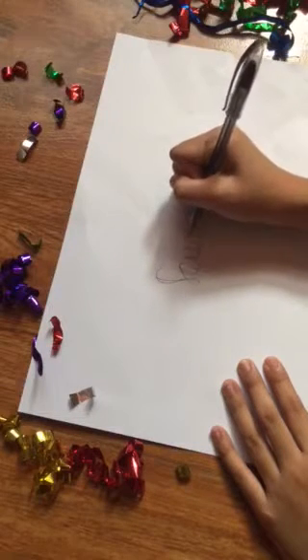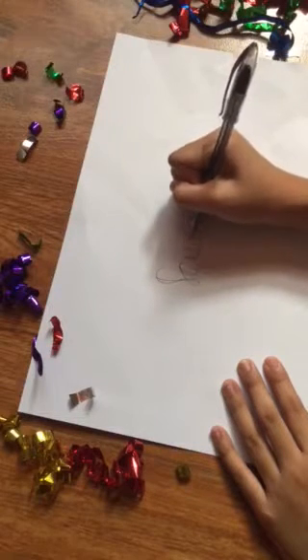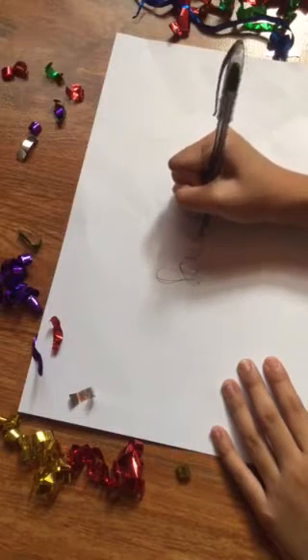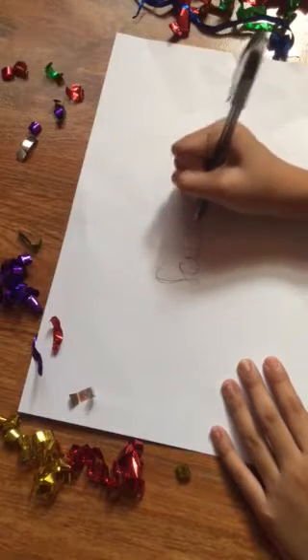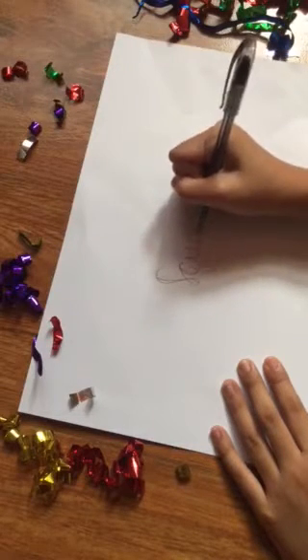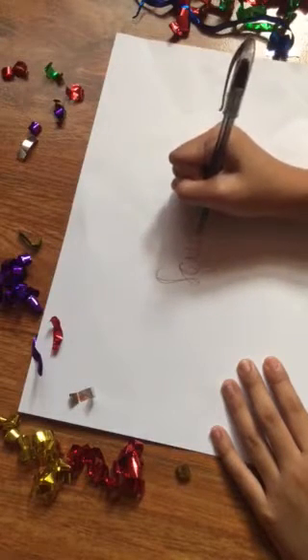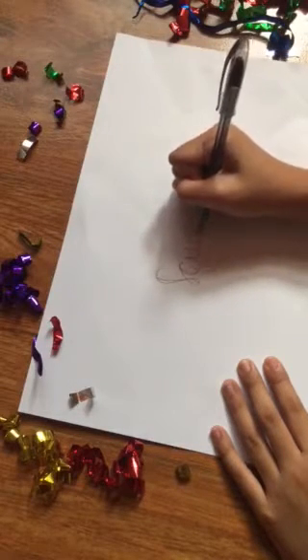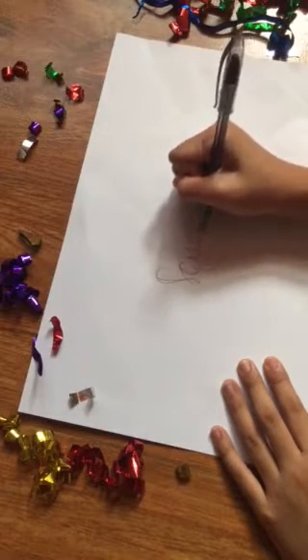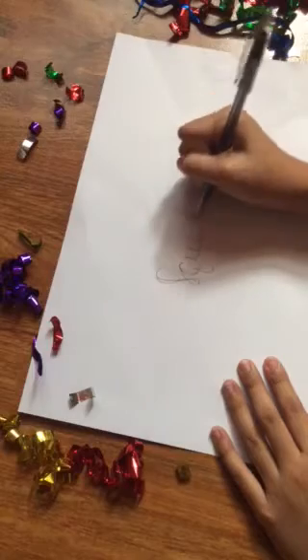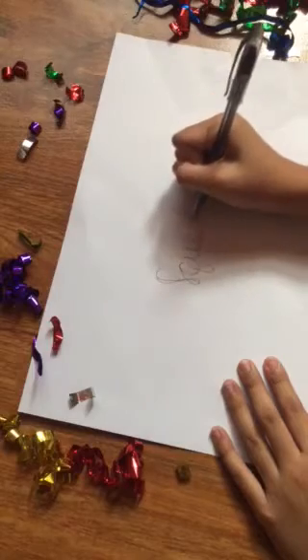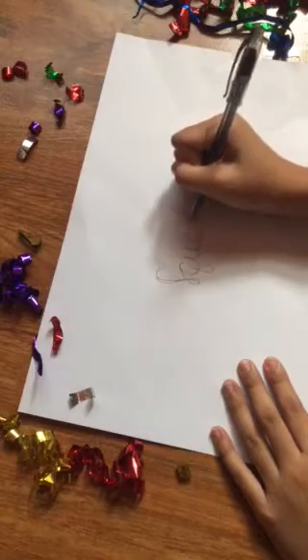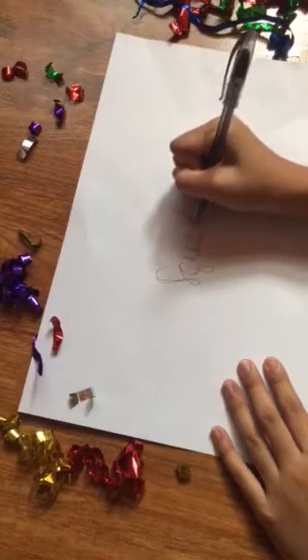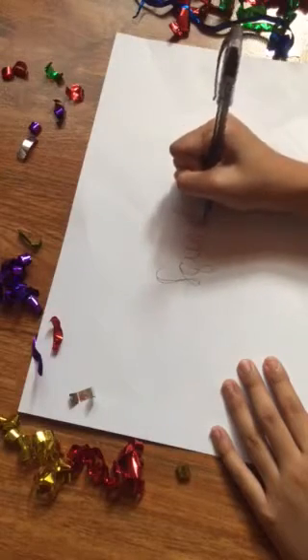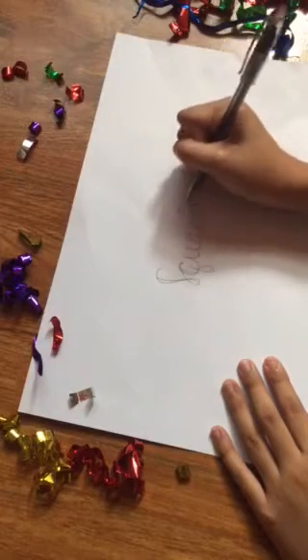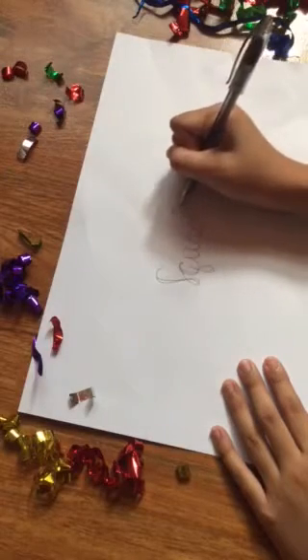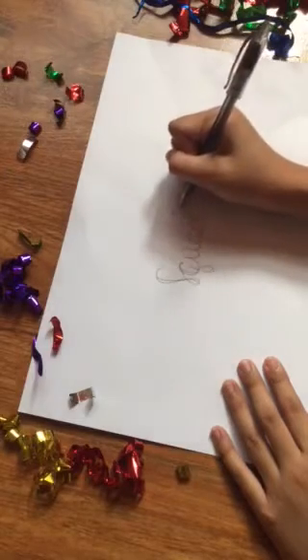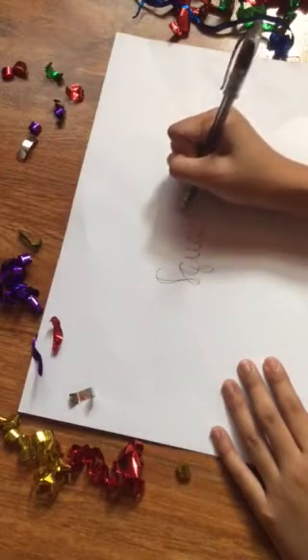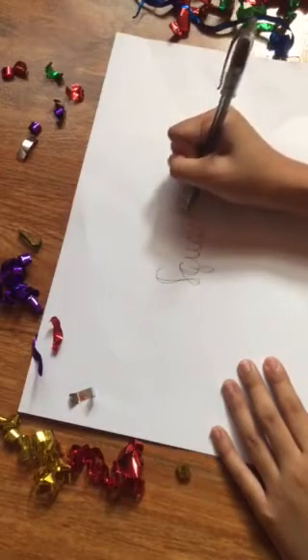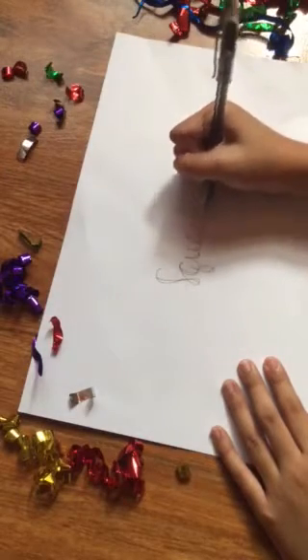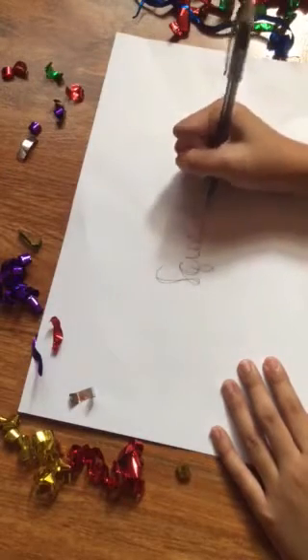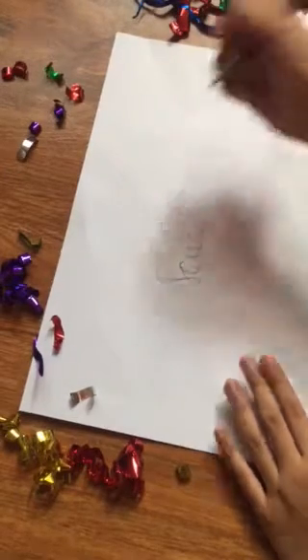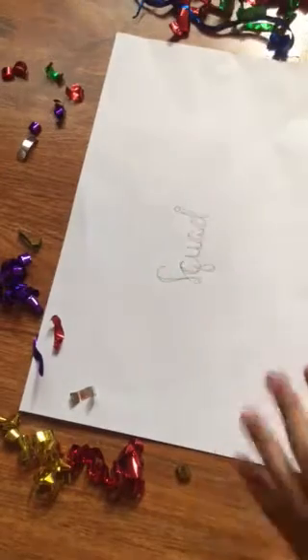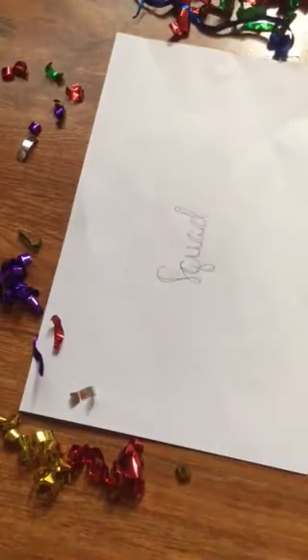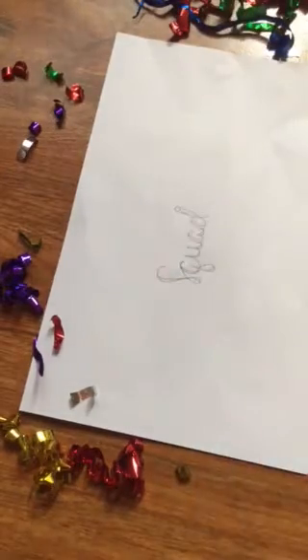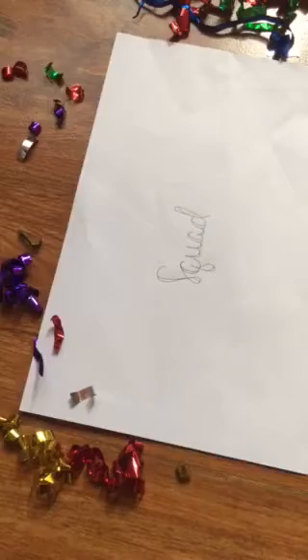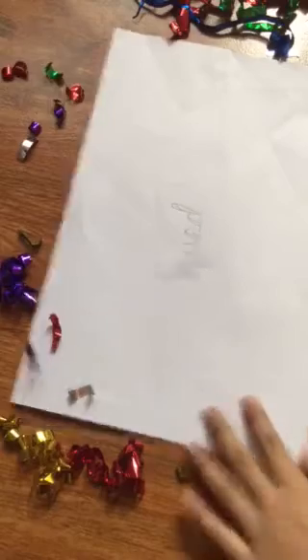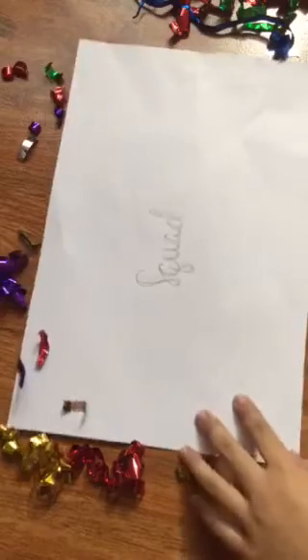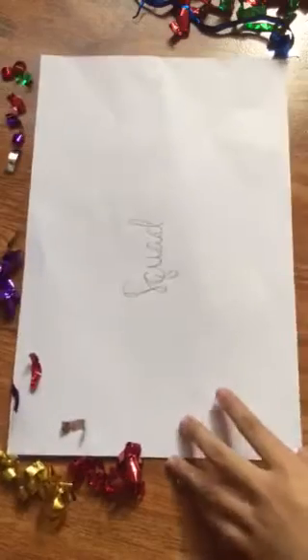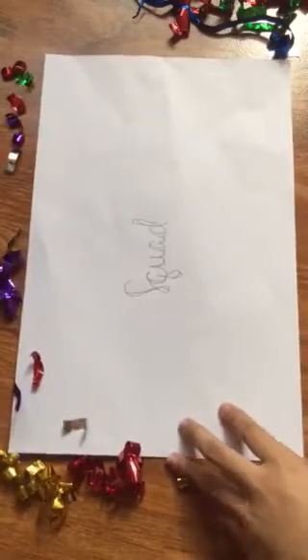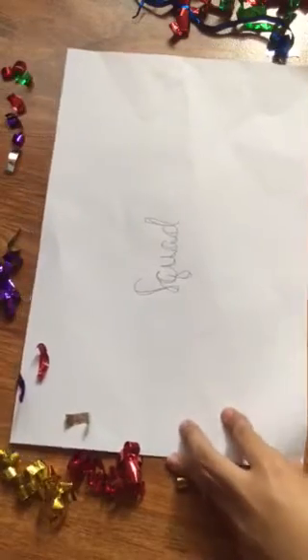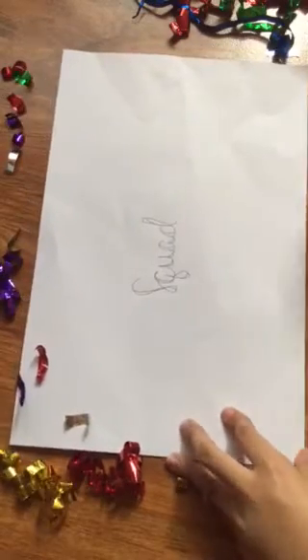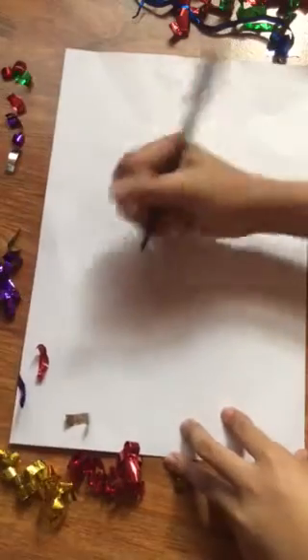Sorry if you can hear some background noises because all of our cousins are here, except for the birthday boy — the birthday boy is my brother.